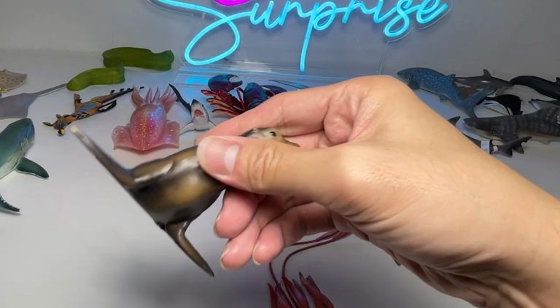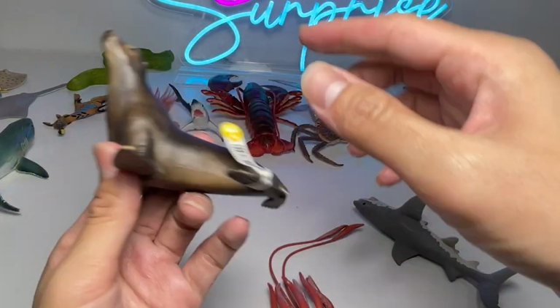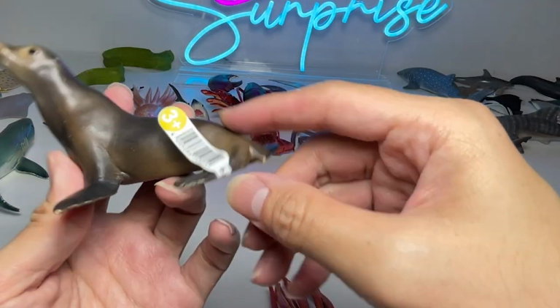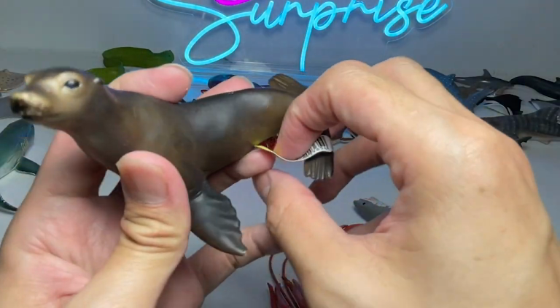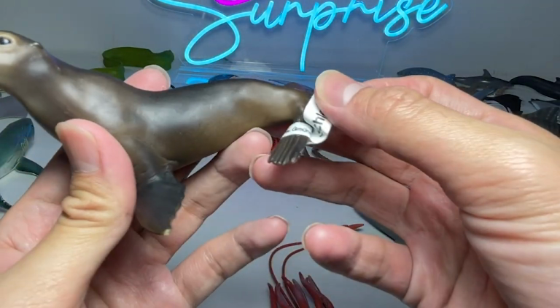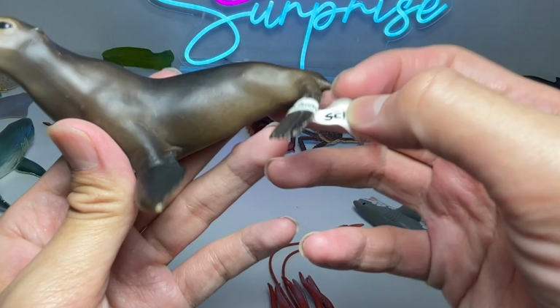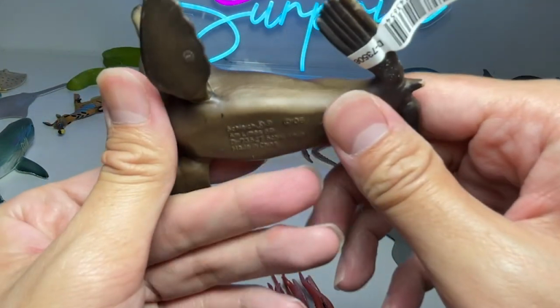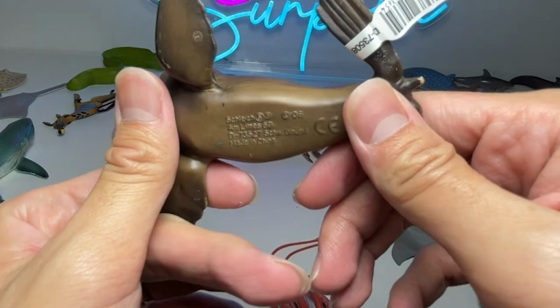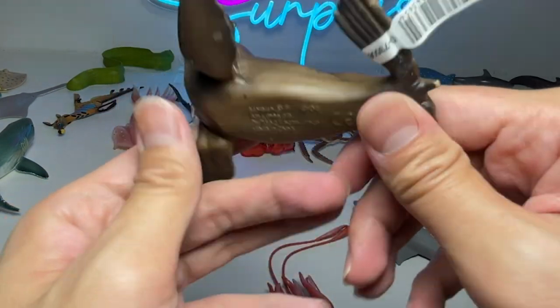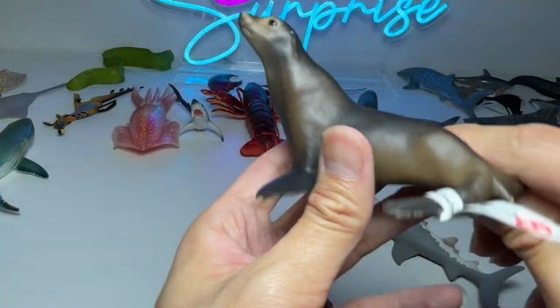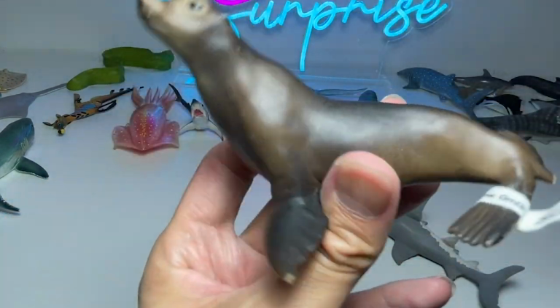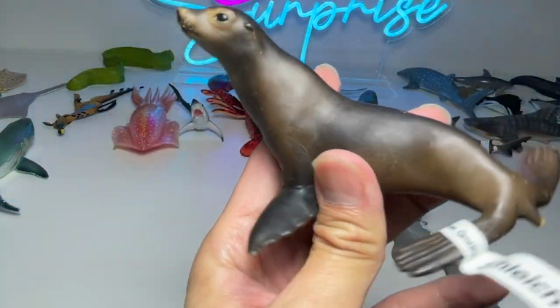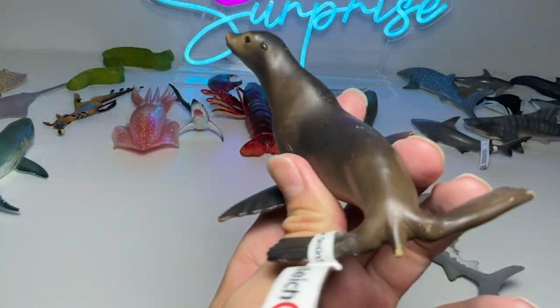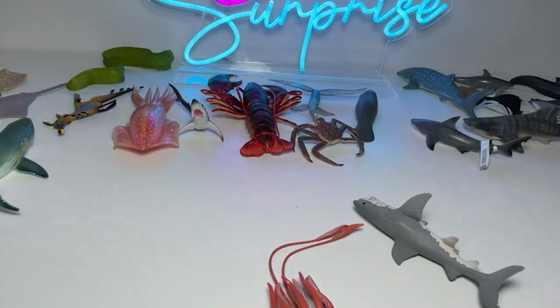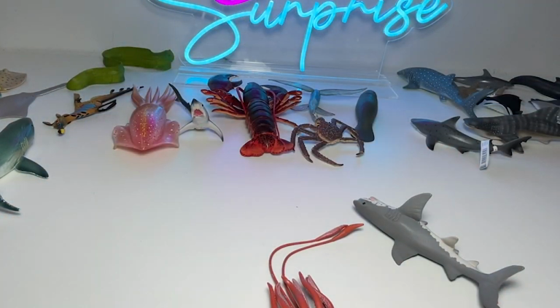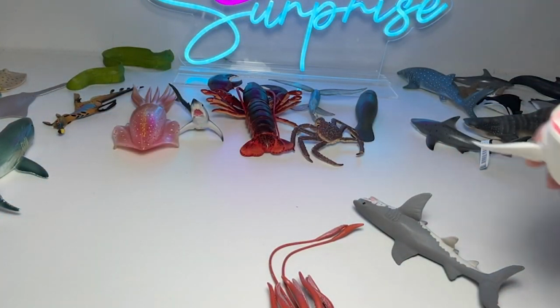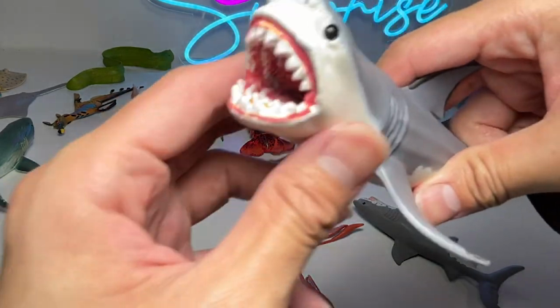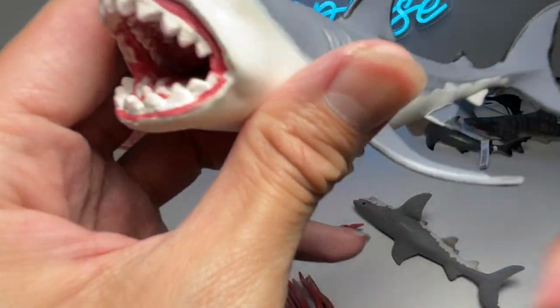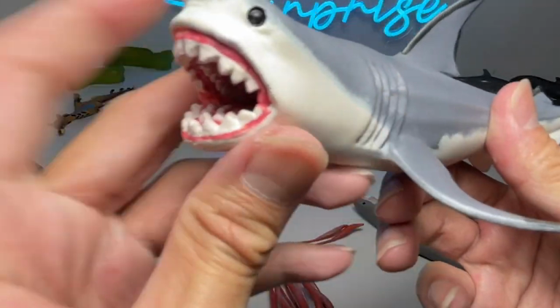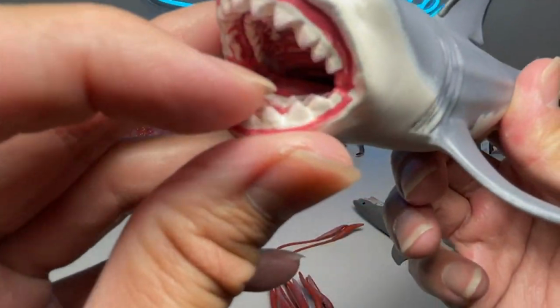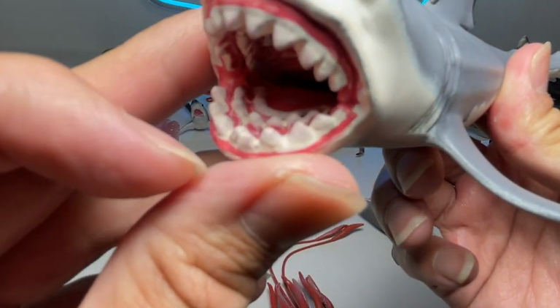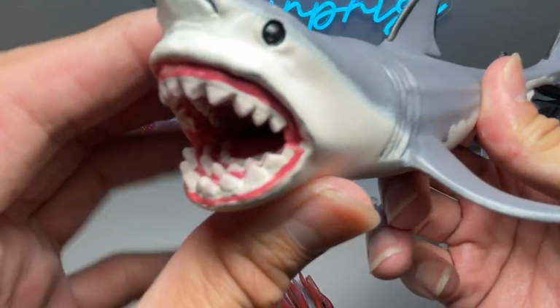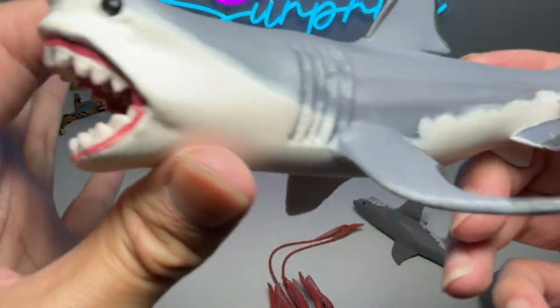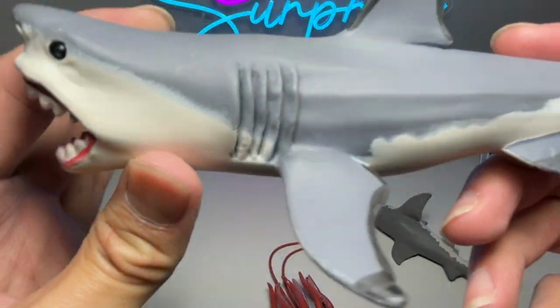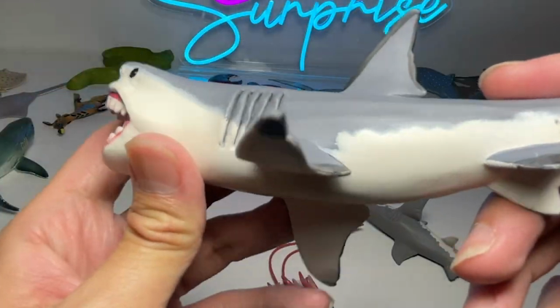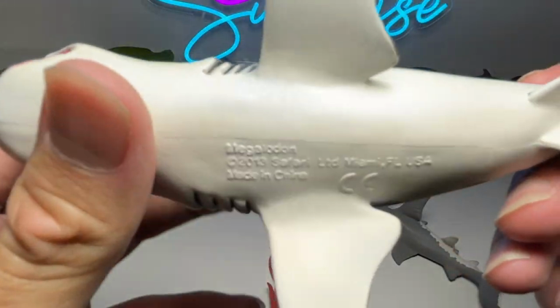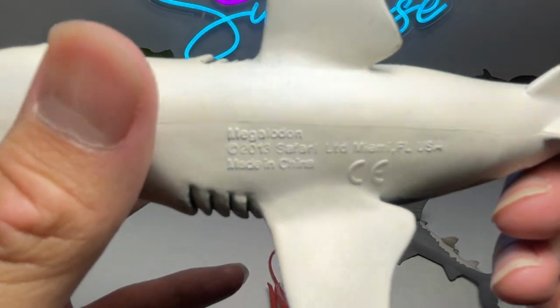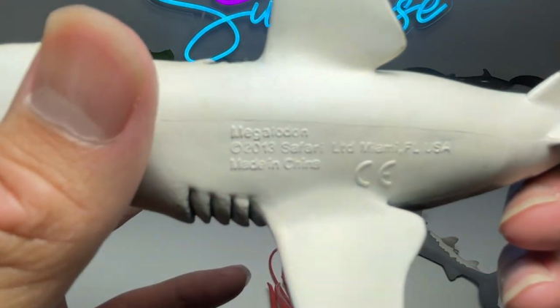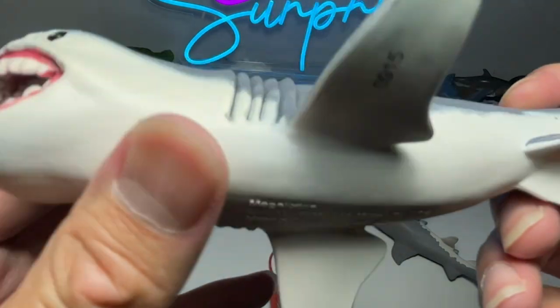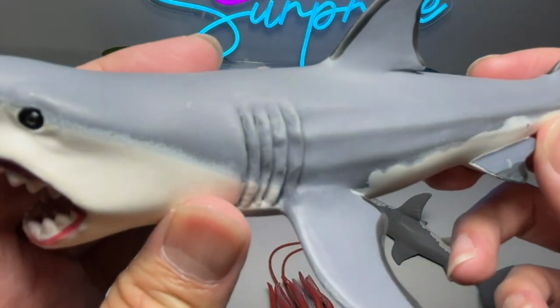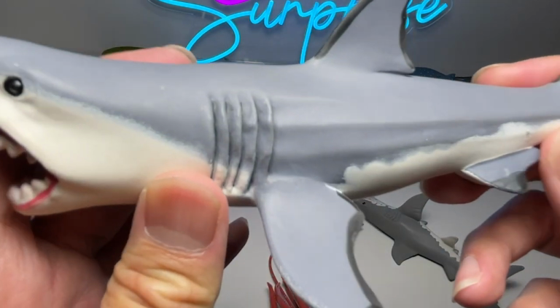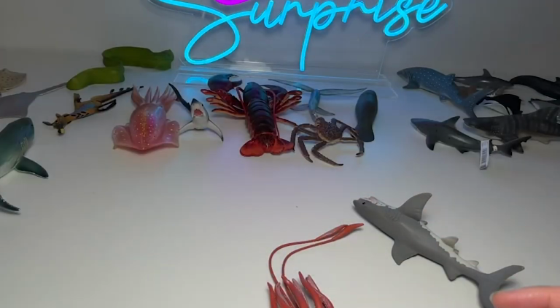We have a sea lion, and this is from Schleich. It's a pretty old figure, and it was actually sent to me by a Dino Safarian. And this is a Megalodon — you can see it has rows of teeth. A pretty cool figure from all the way back in 2013.